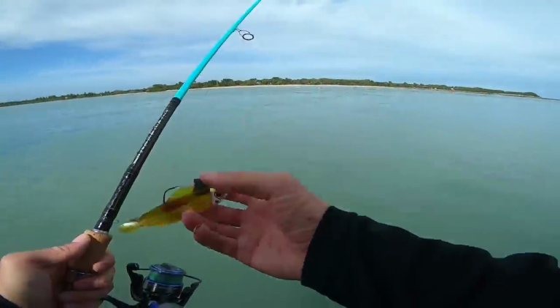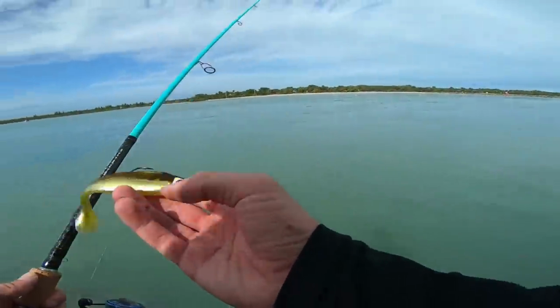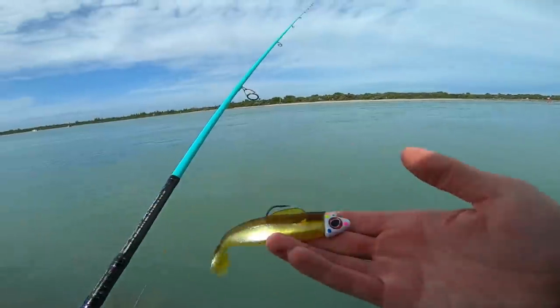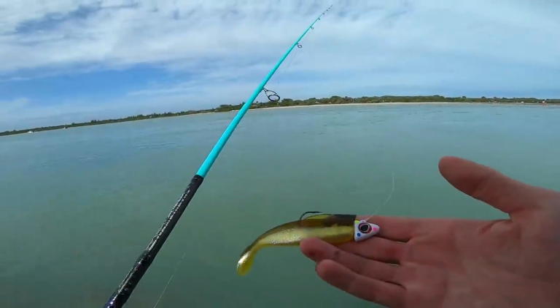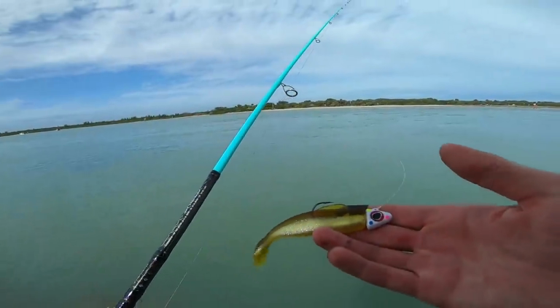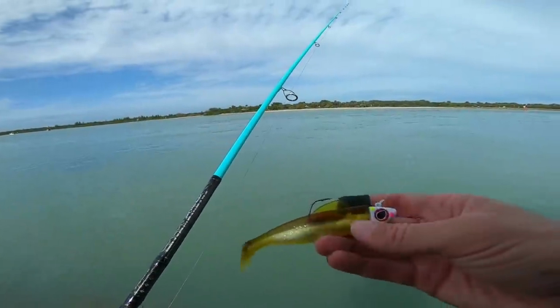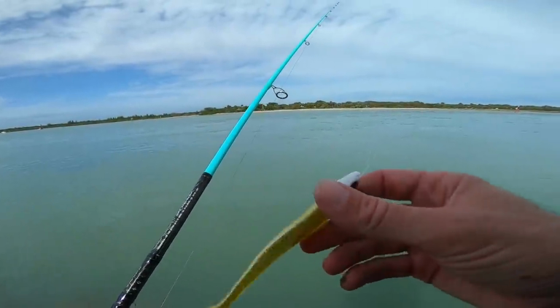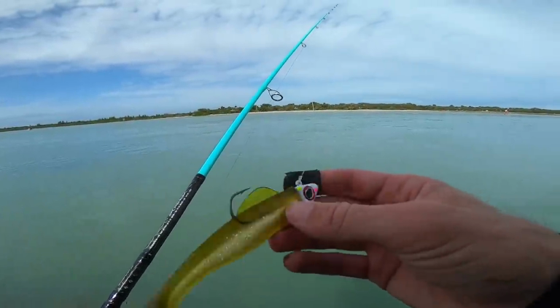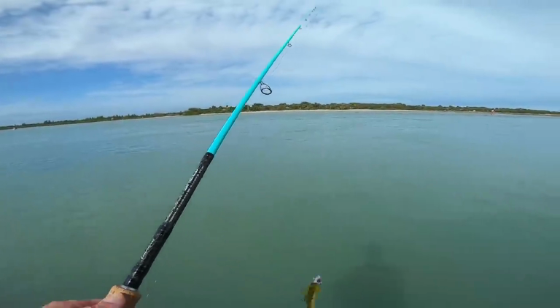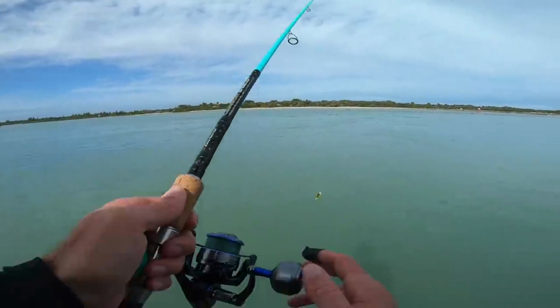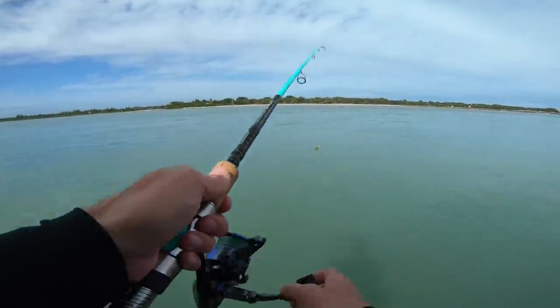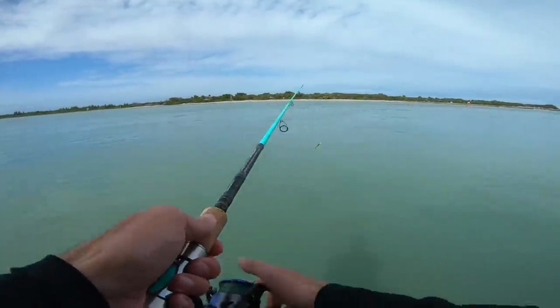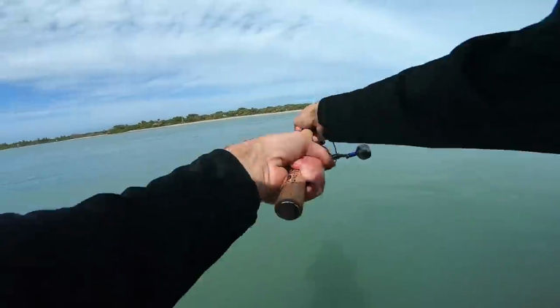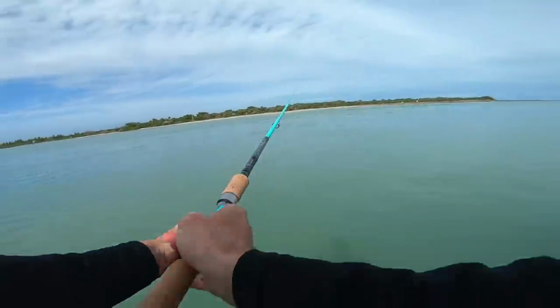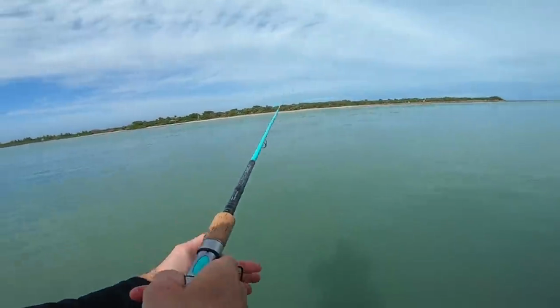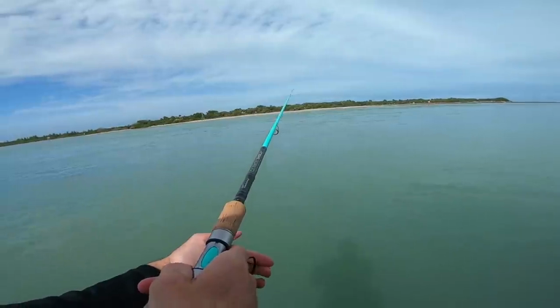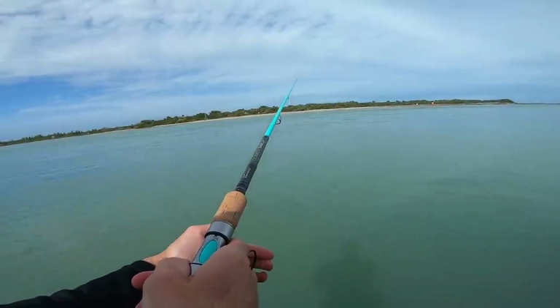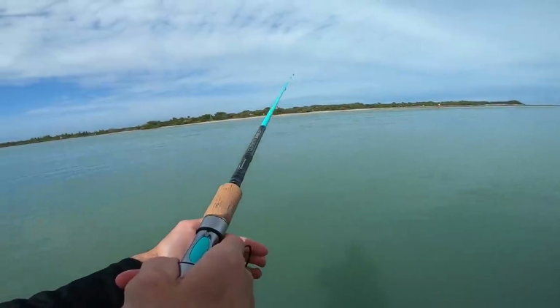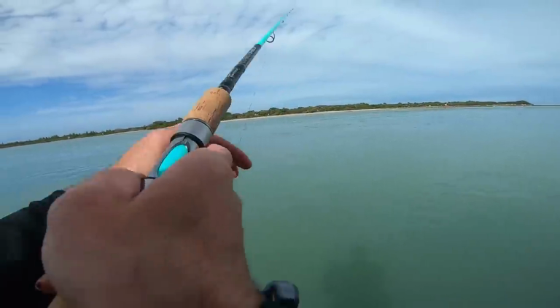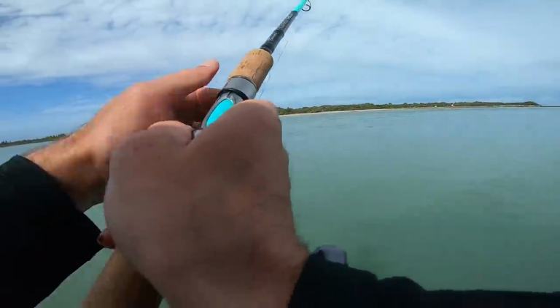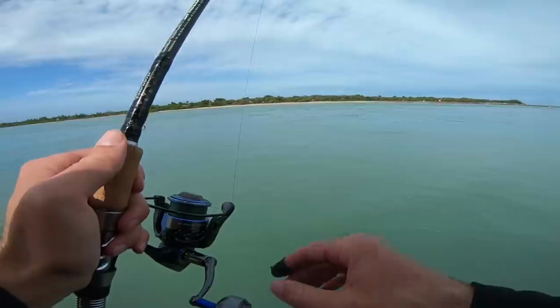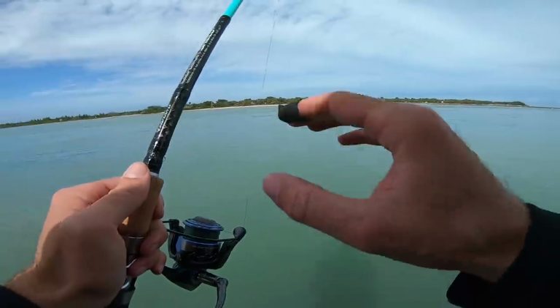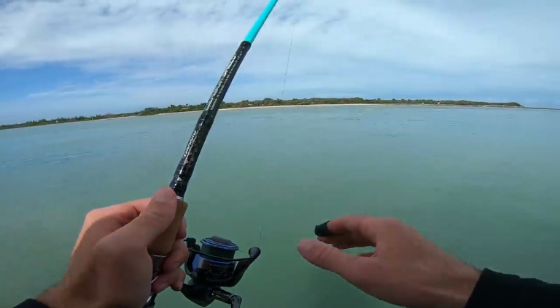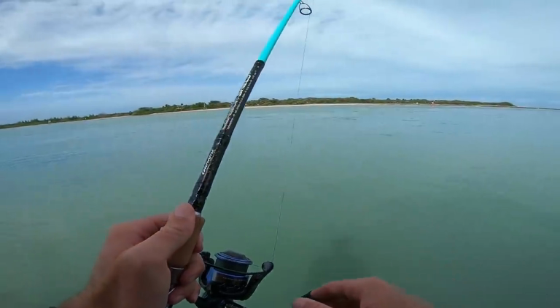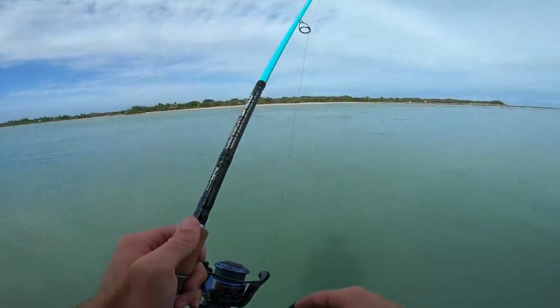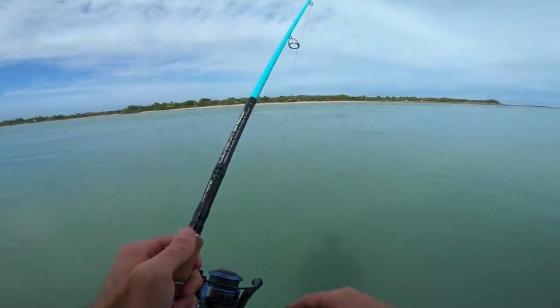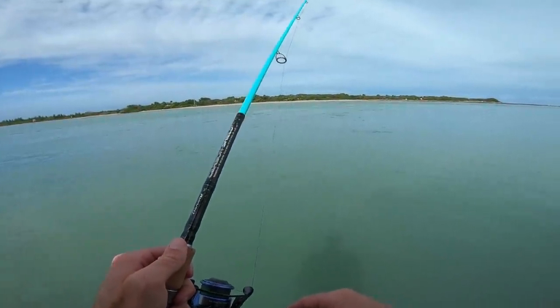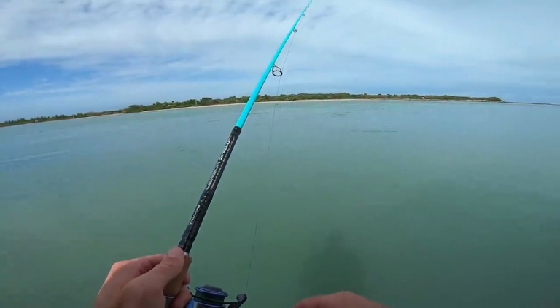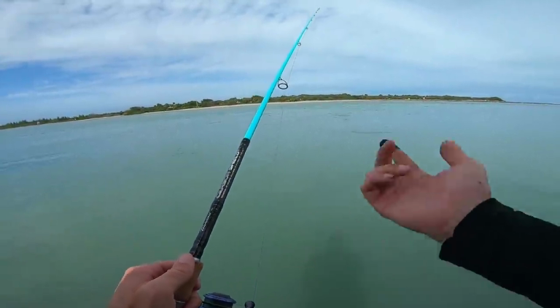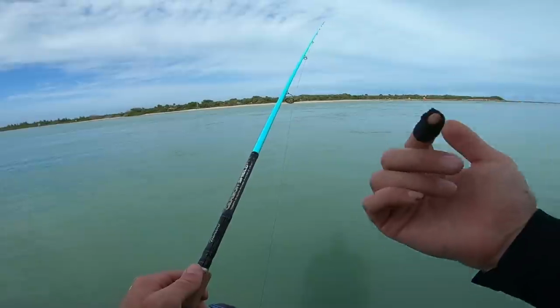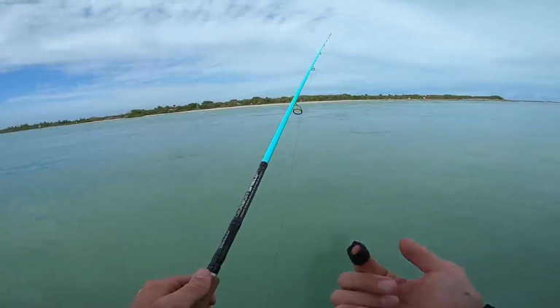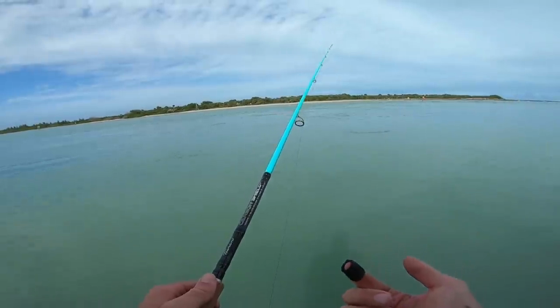Let's see if they want a Fishaholic Finback Shad on a three-quarter ounce jig head. Trying to get it all the way down to the bottom, and we're just going to swim it on back.